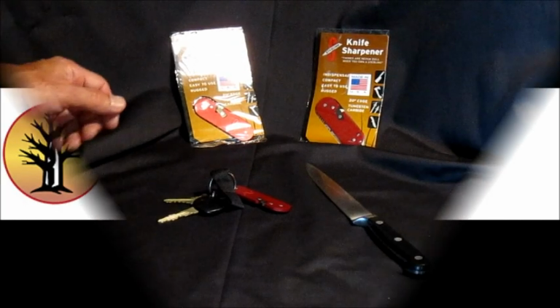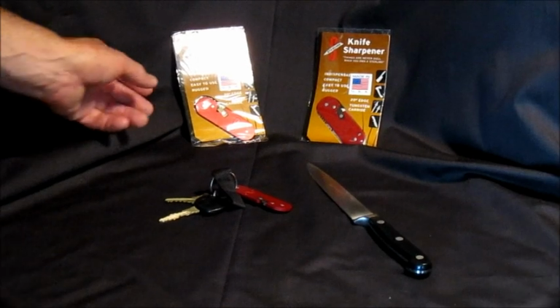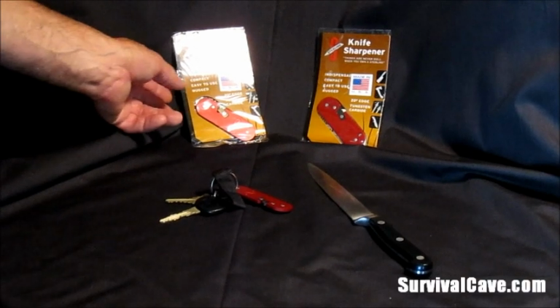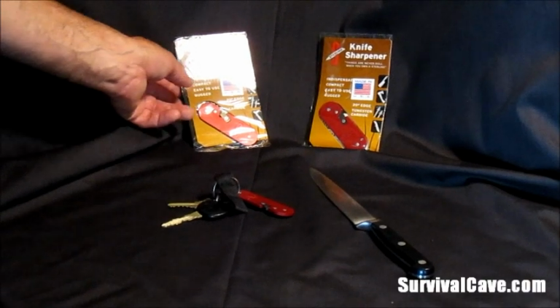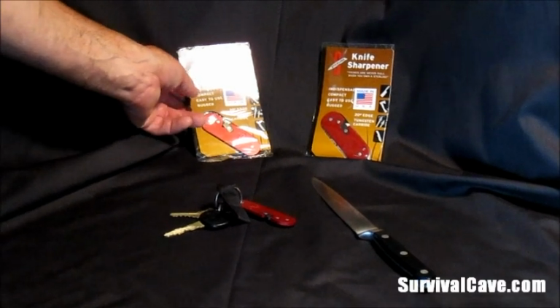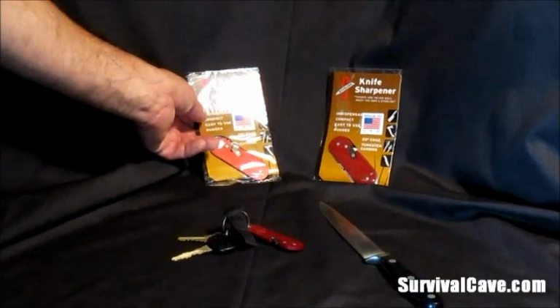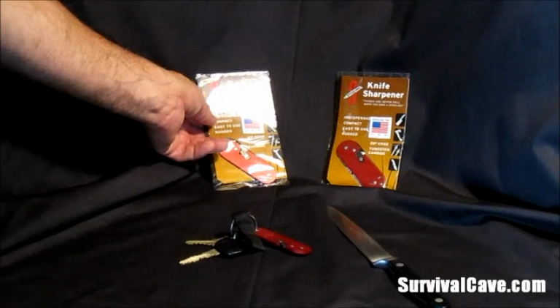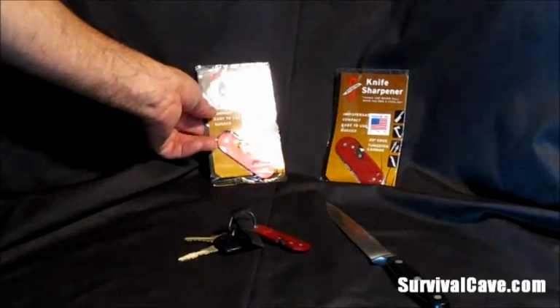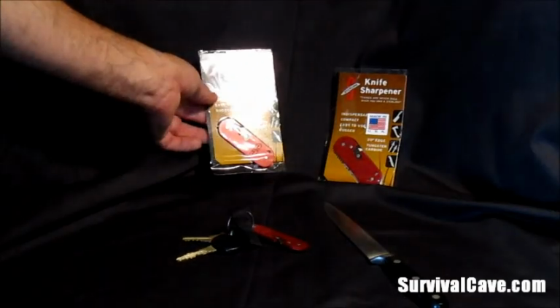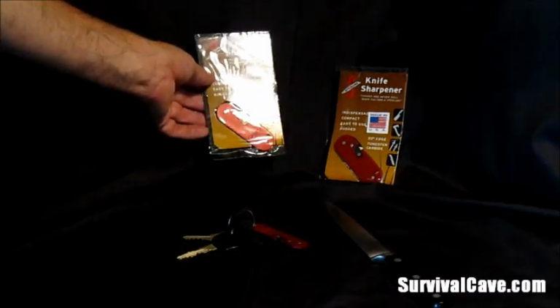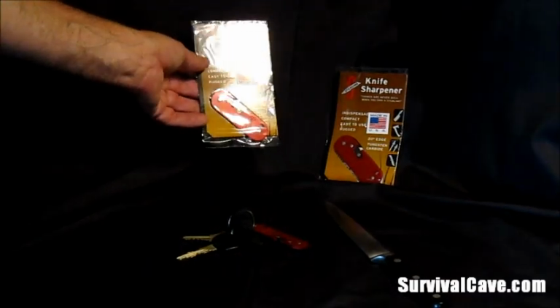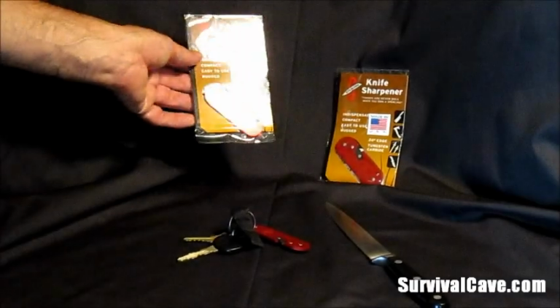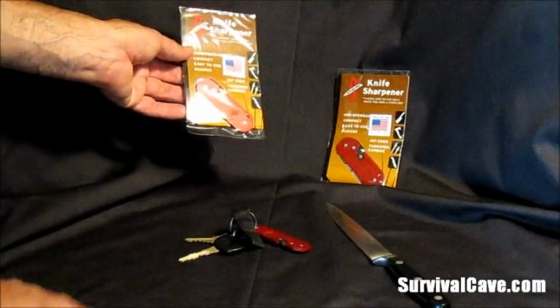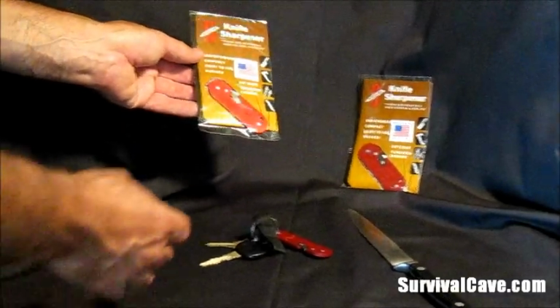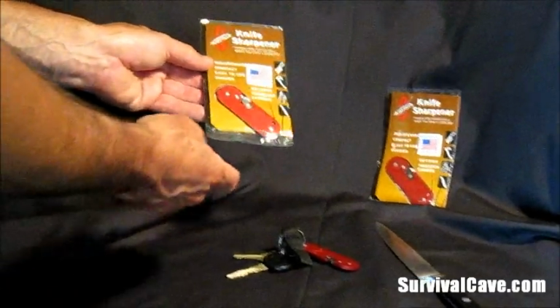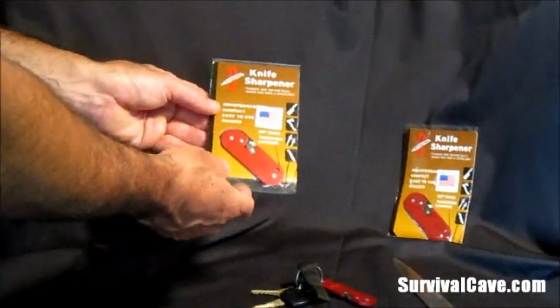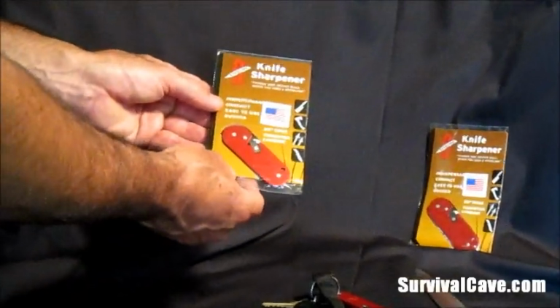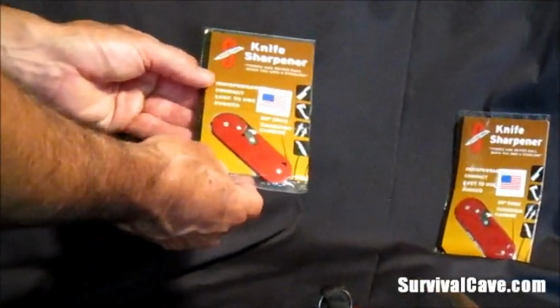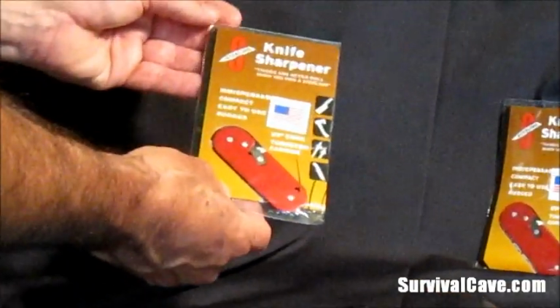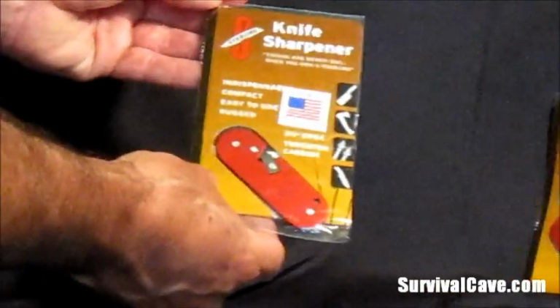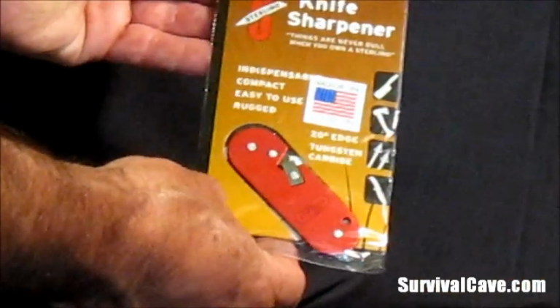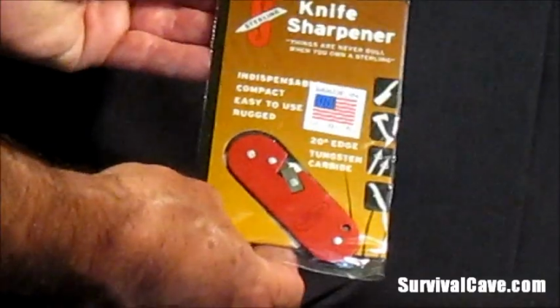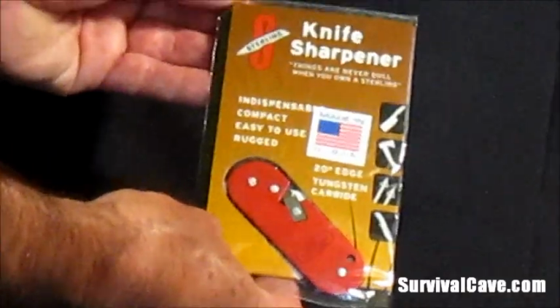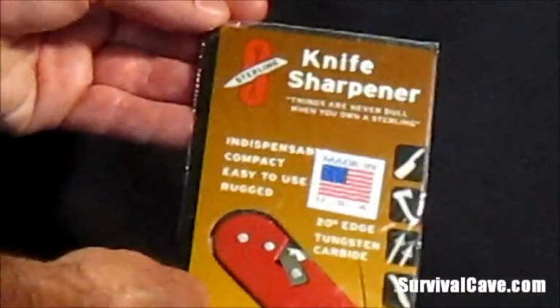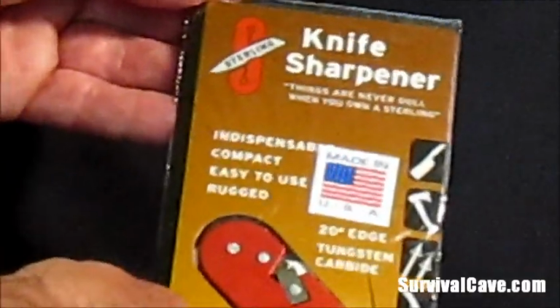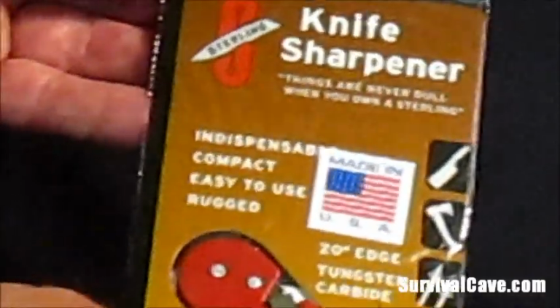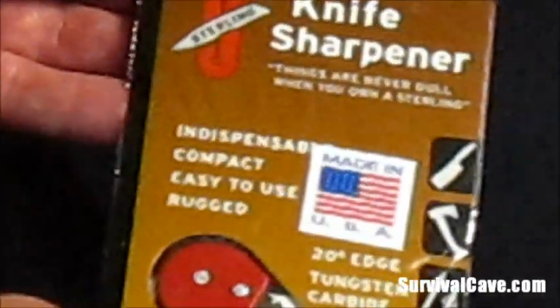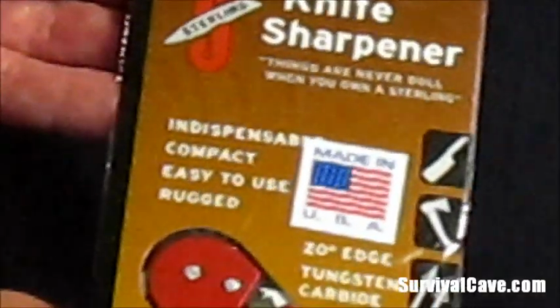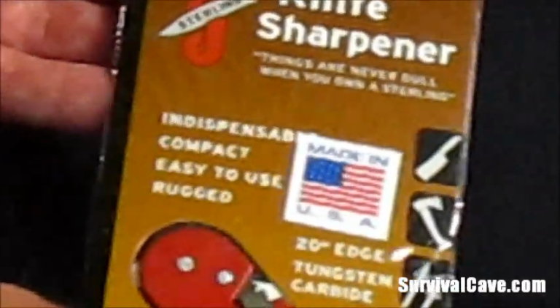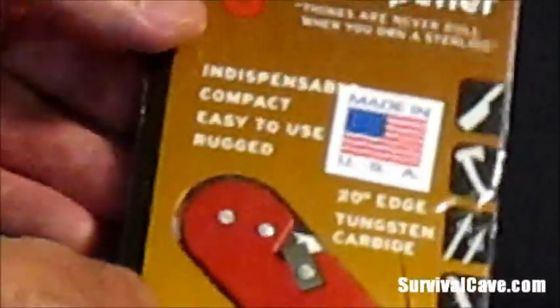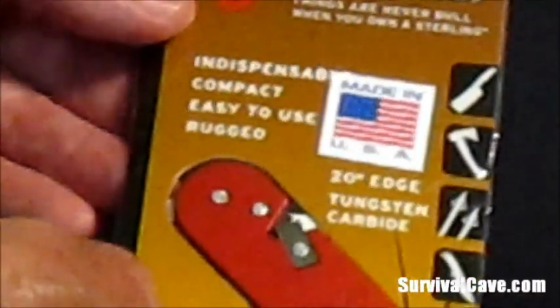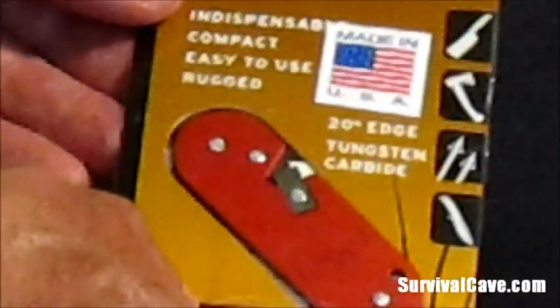Hi, we're back at survivalcave.com talking about products to help you prepare your family, your group, or yourself. The product we're talking about today is the Sterling Knife Sharpener. Love this product.